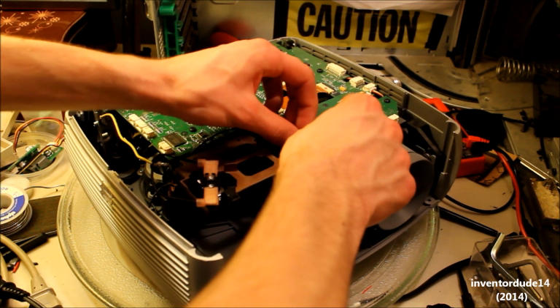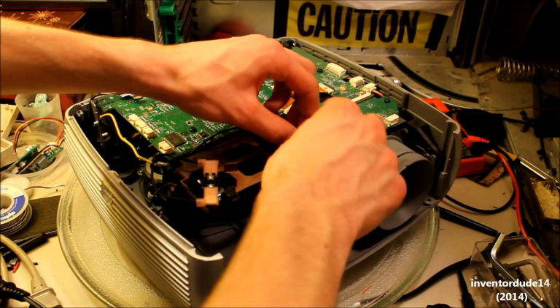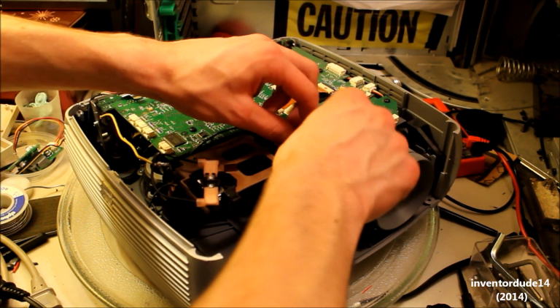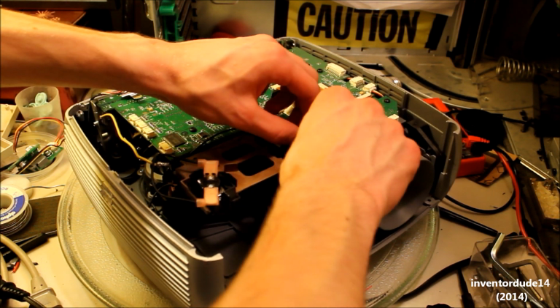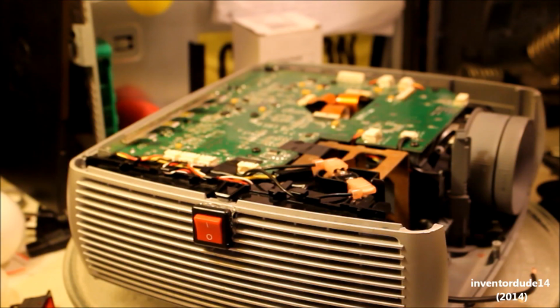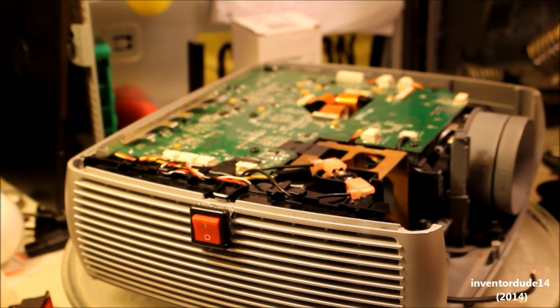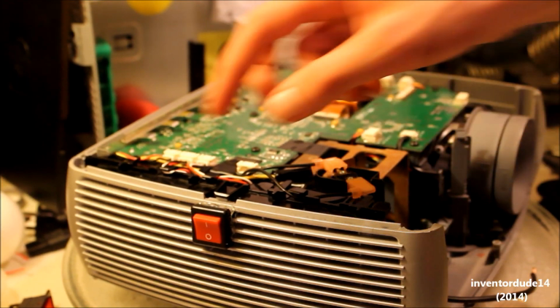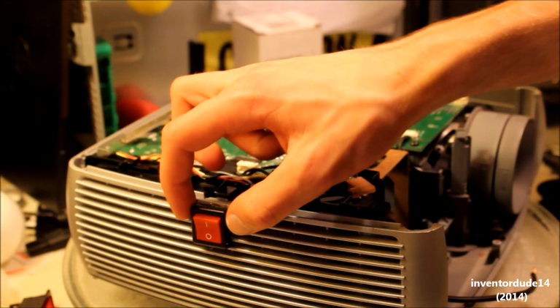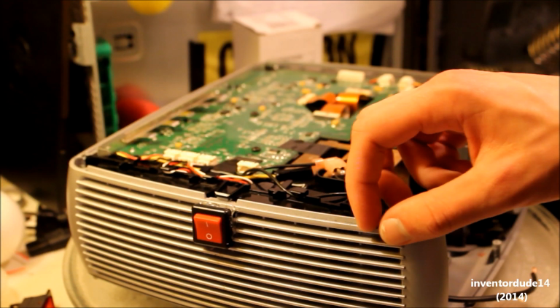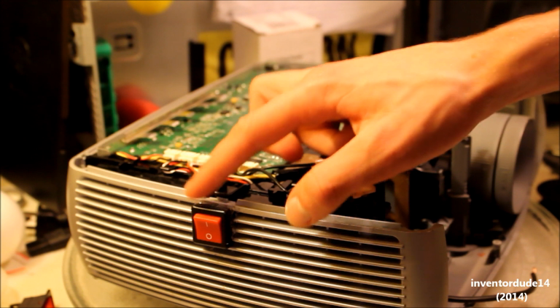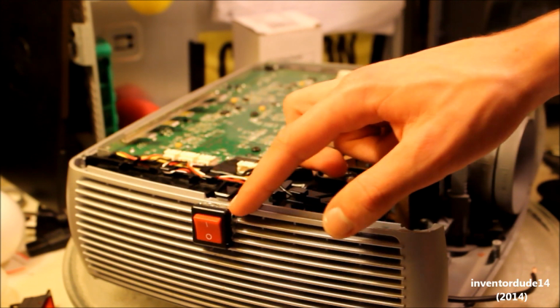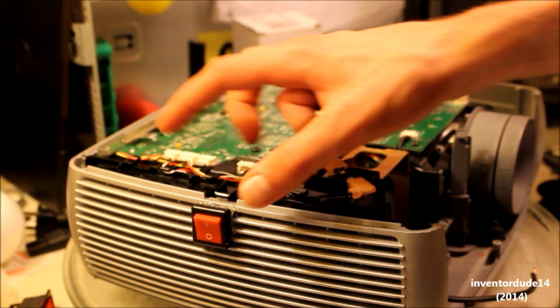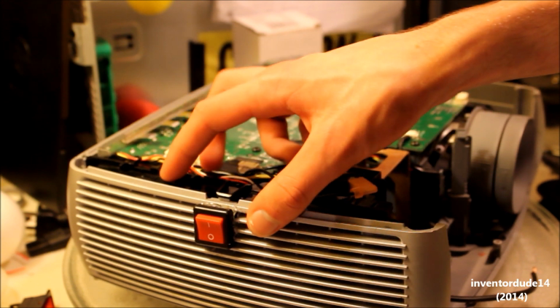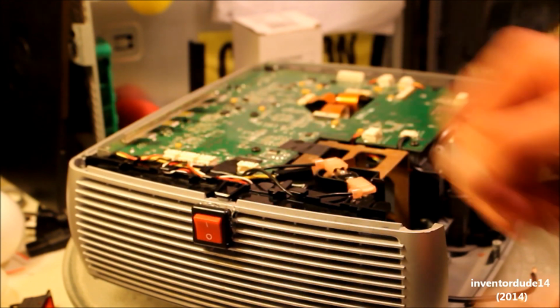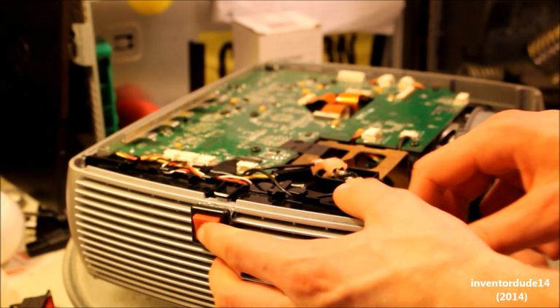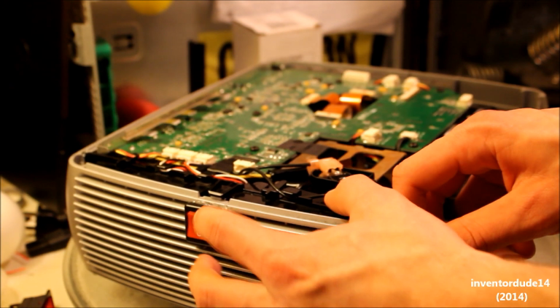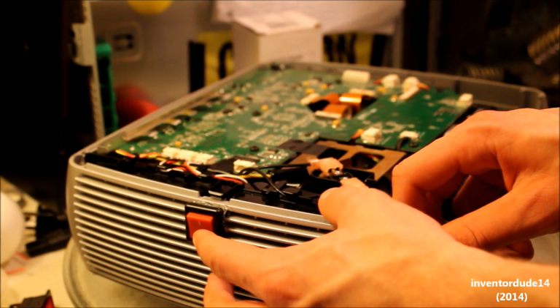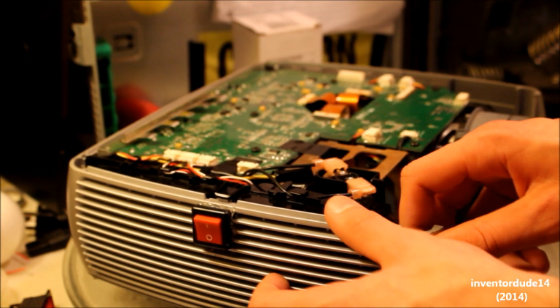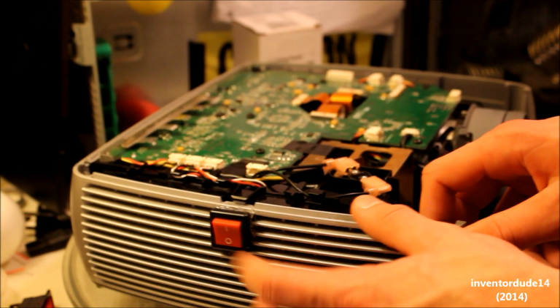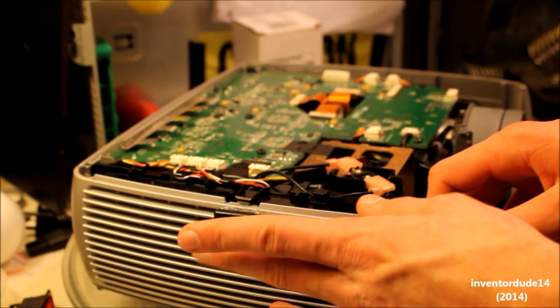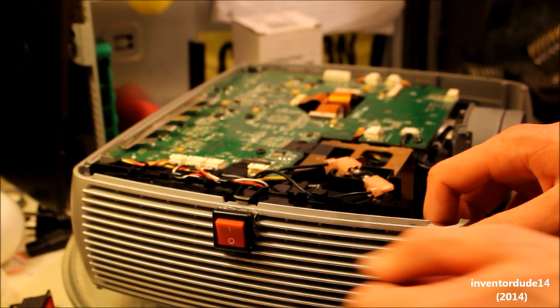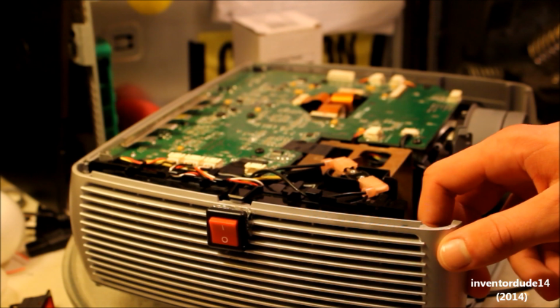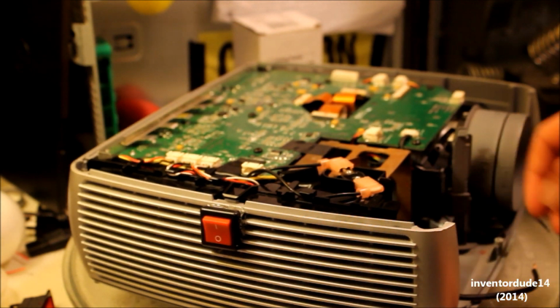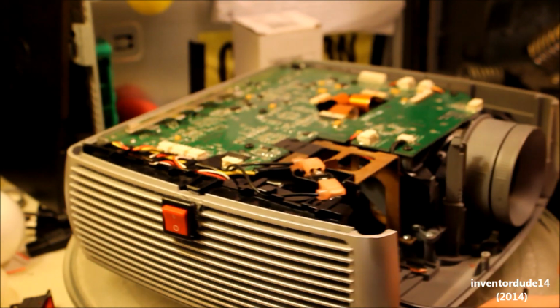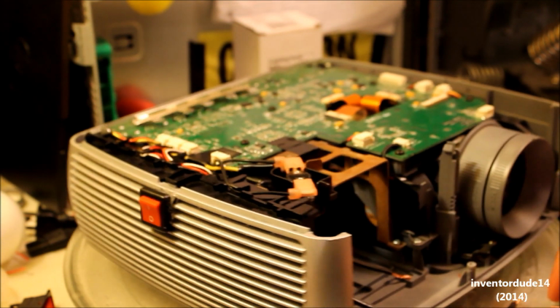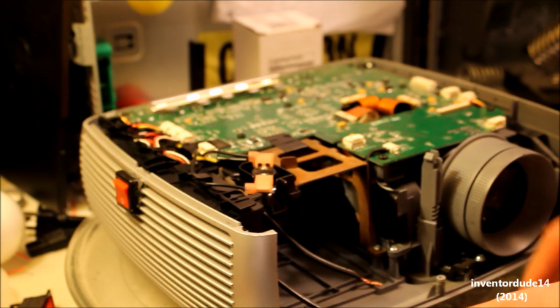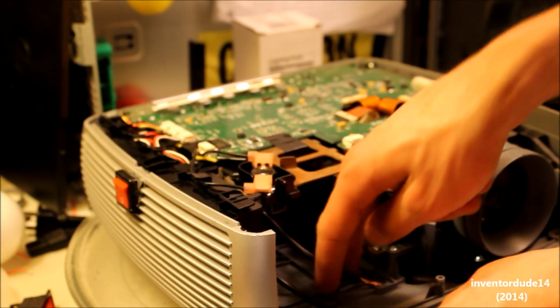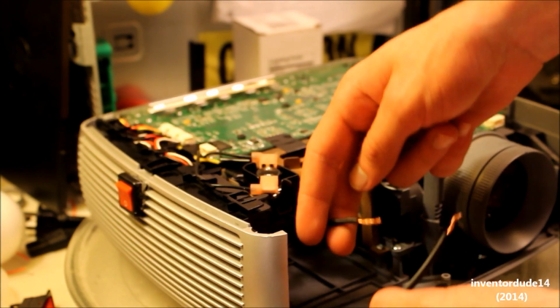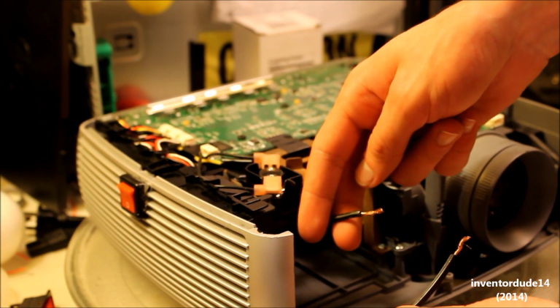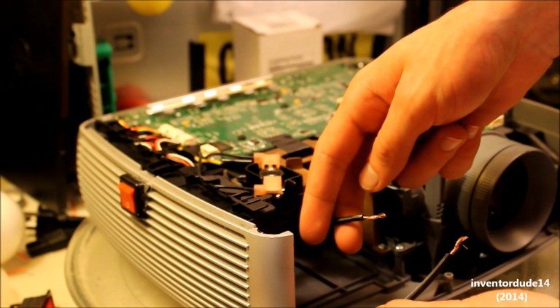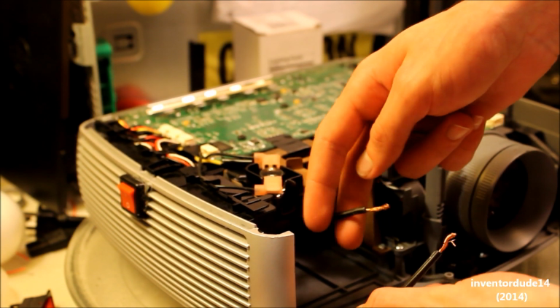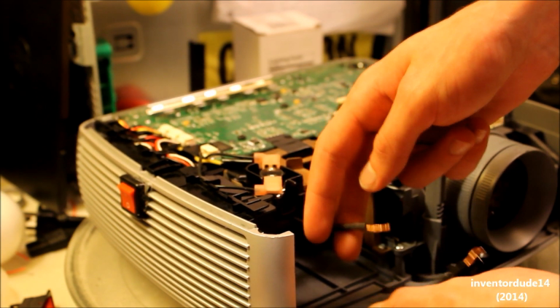So now I can put in any bulb. The switch is in, it's glued, so it's nice and secure here. All set to go for the light. I have the wires here for the AC 120 volts.